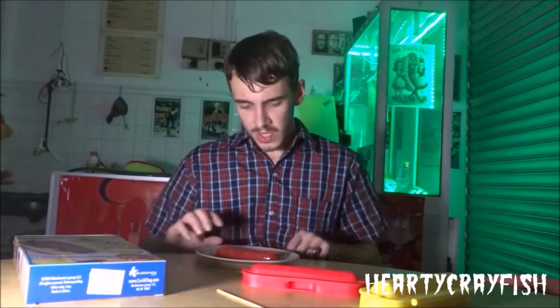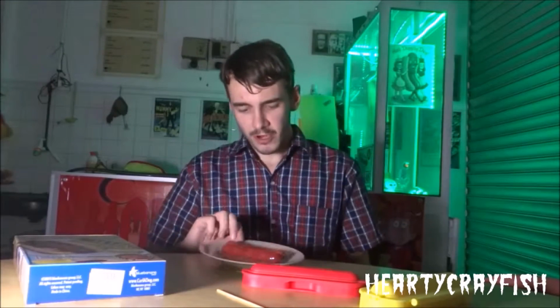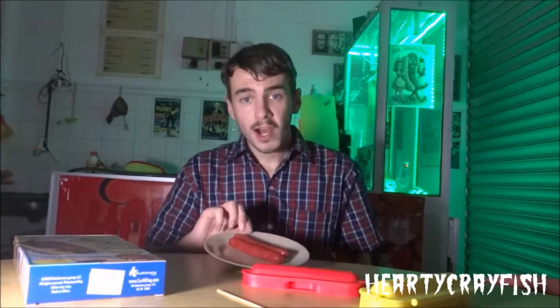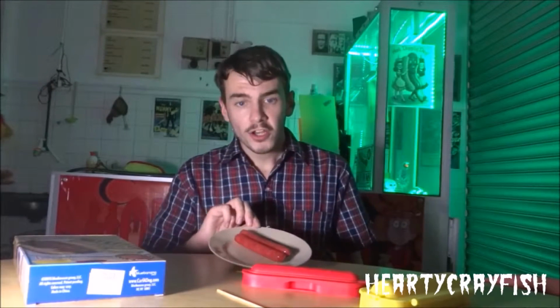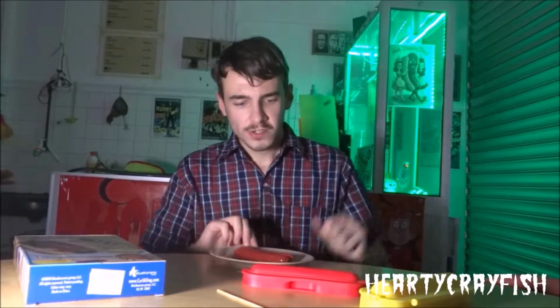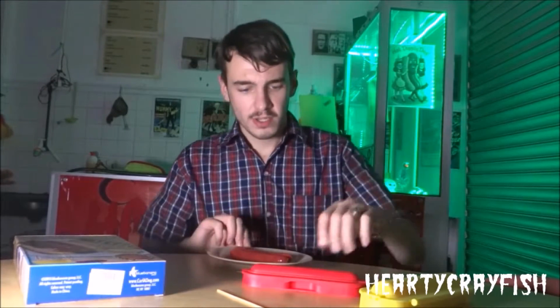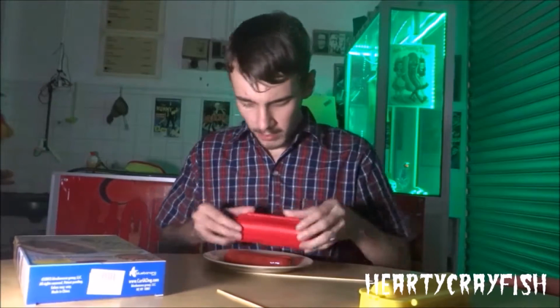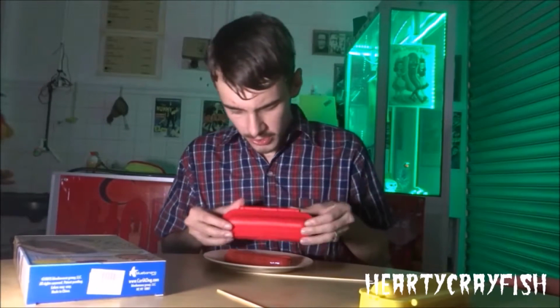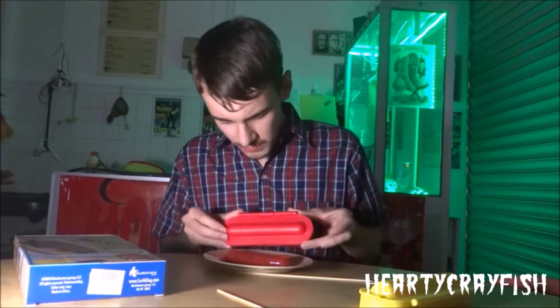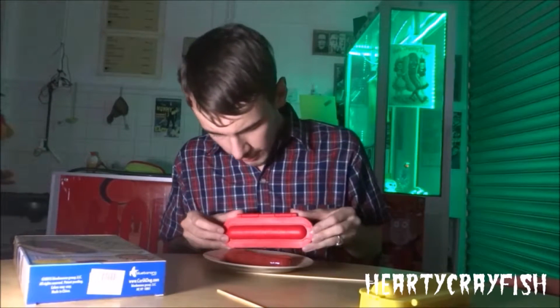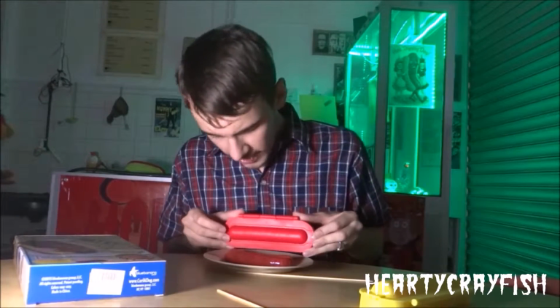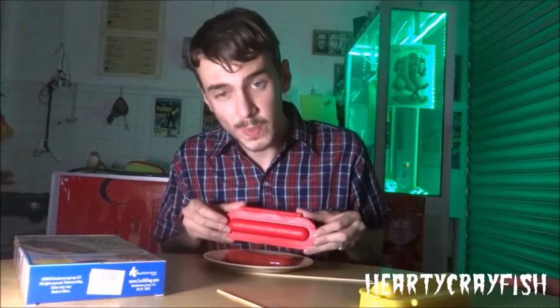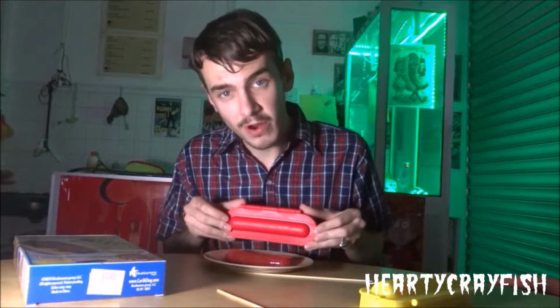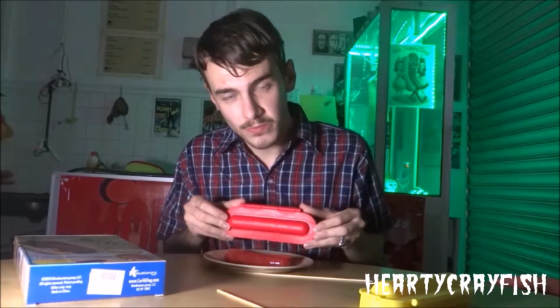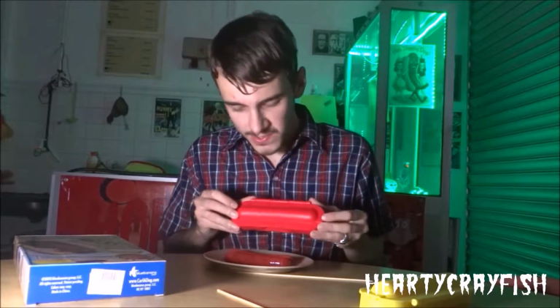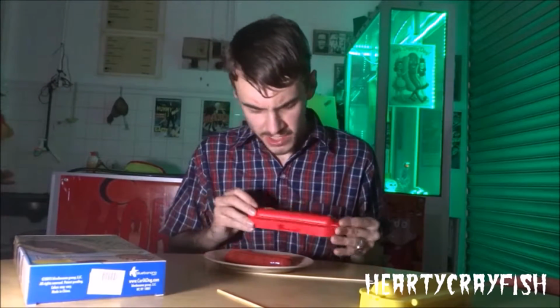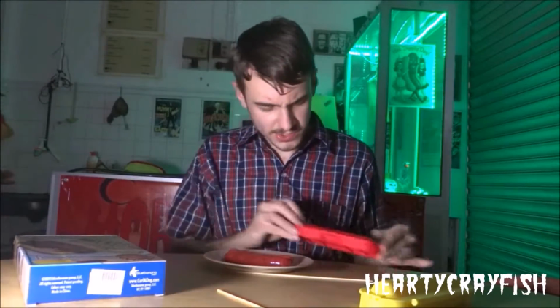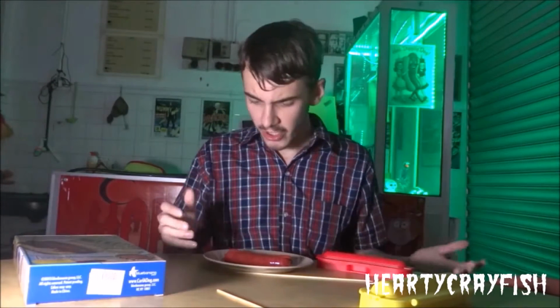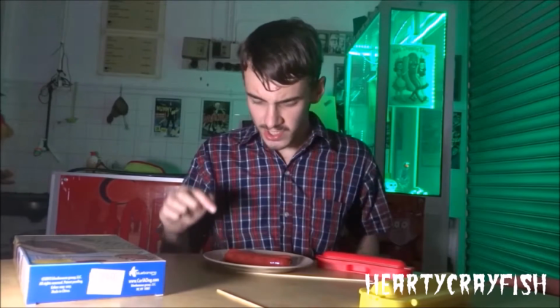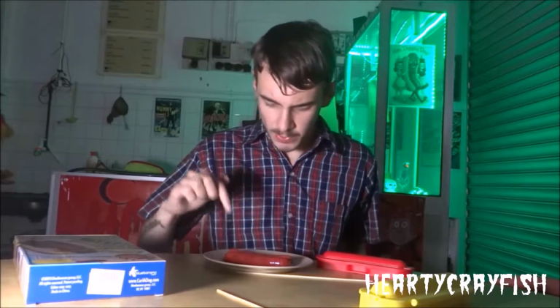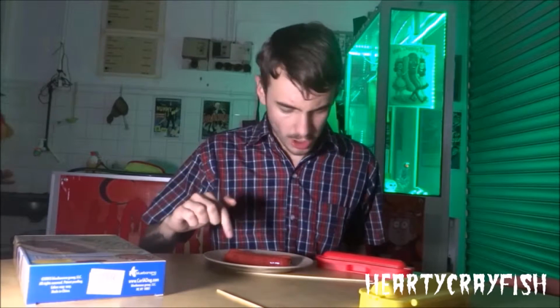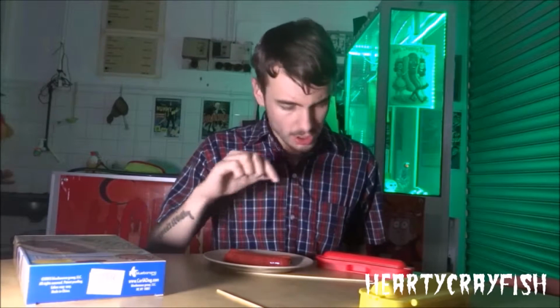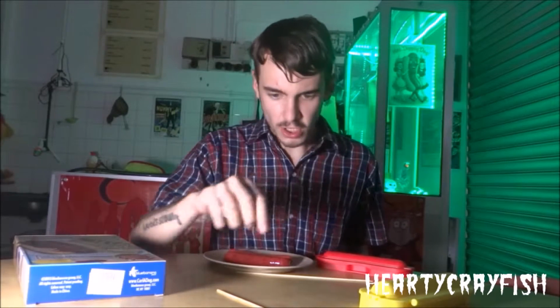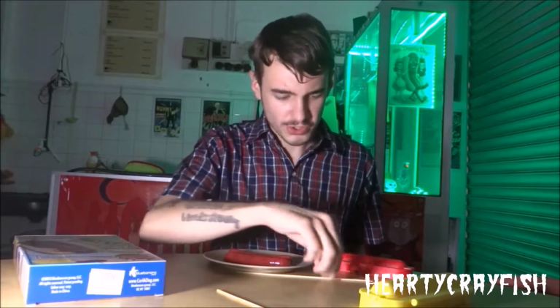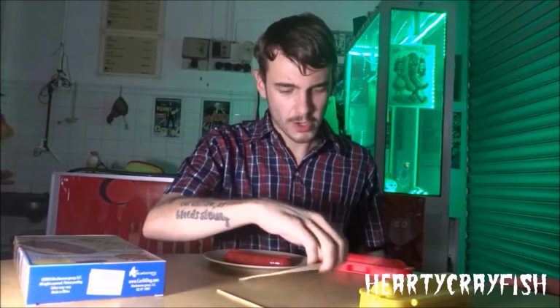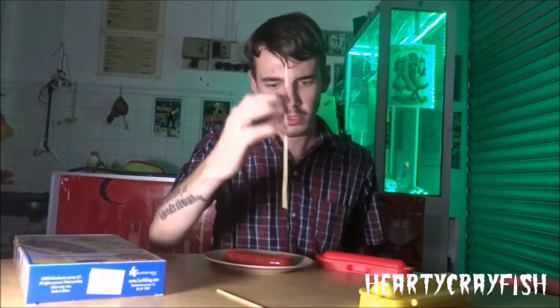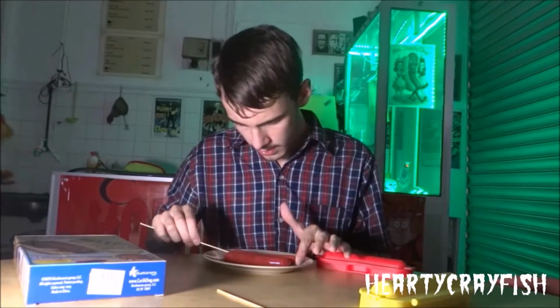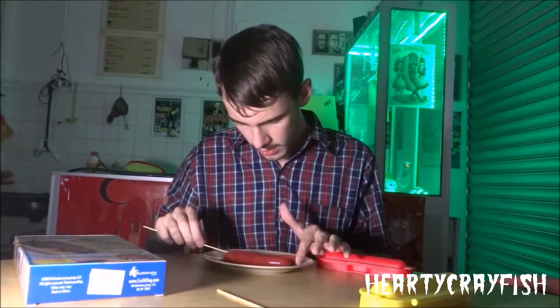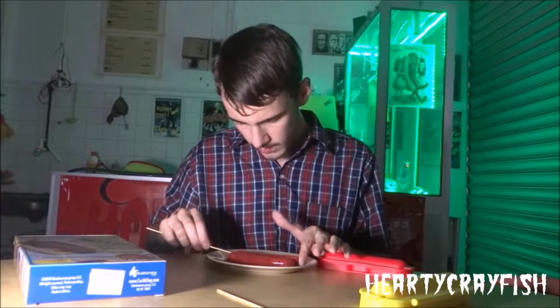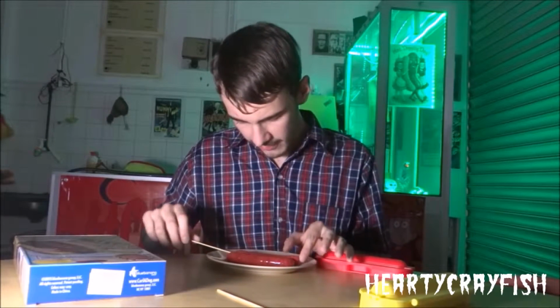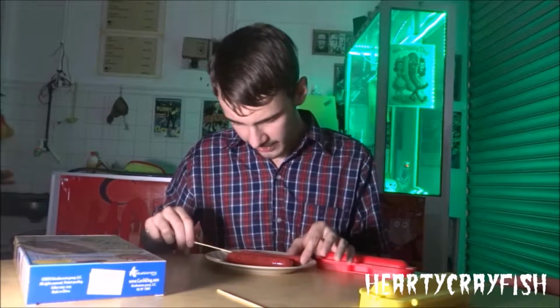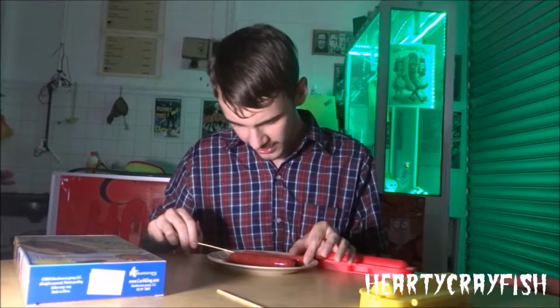Right, so now I've got my hotdogs. I think I'm going to use a small one because that looks about the right size. First, I need to put the hotdogs on the skewer. Careful, fingers.